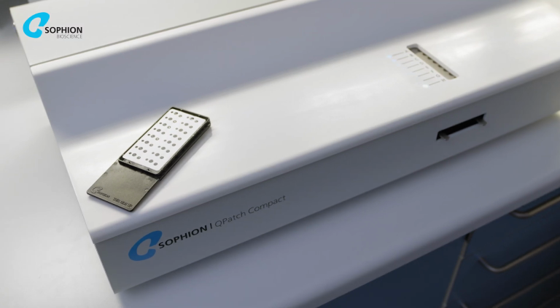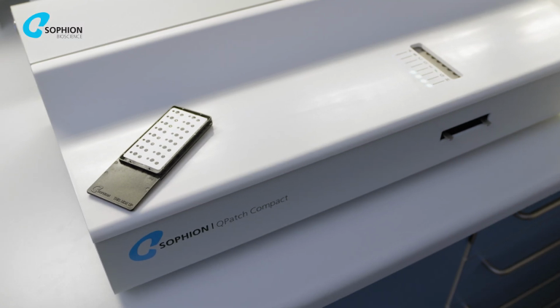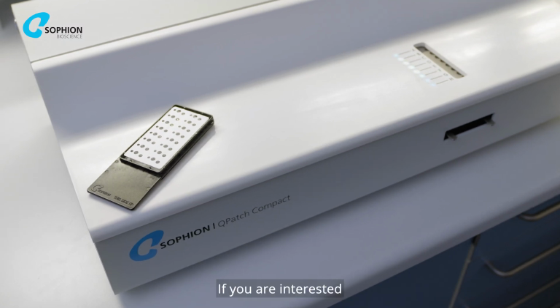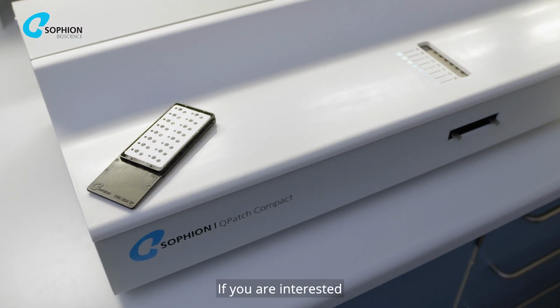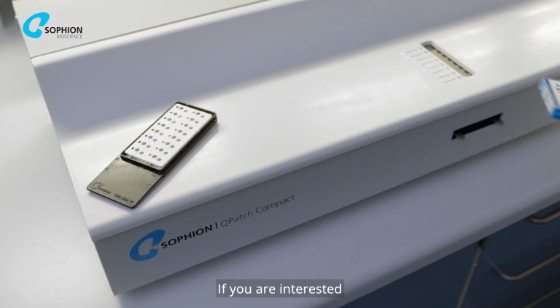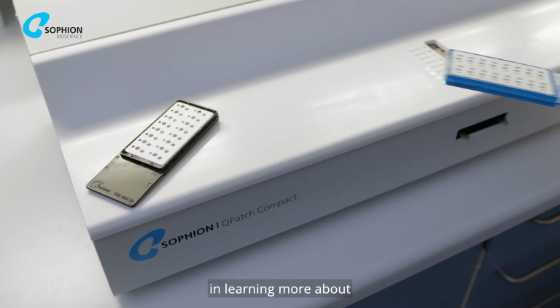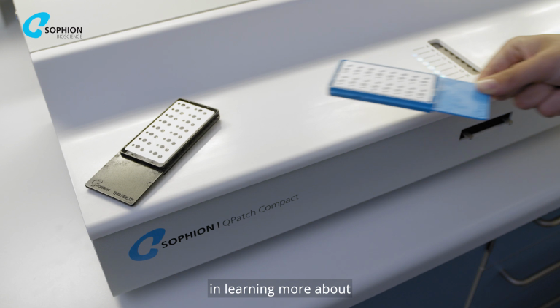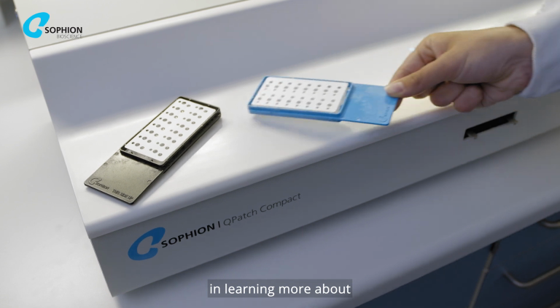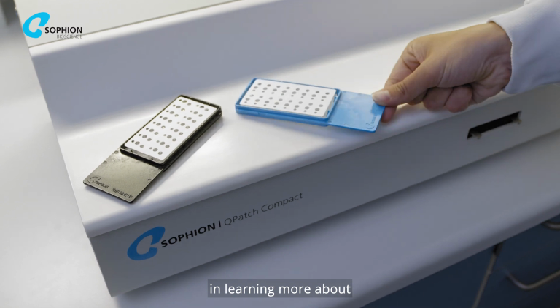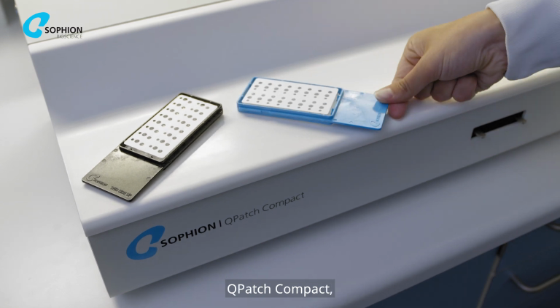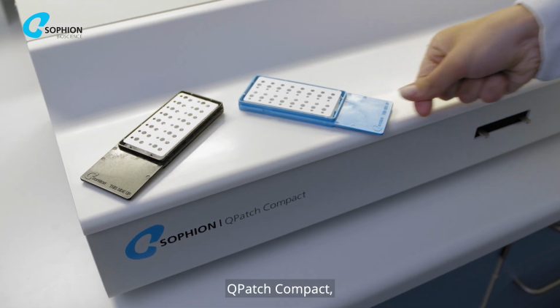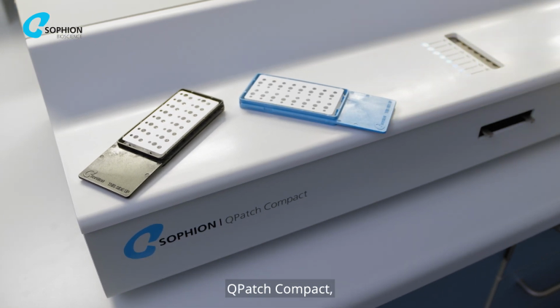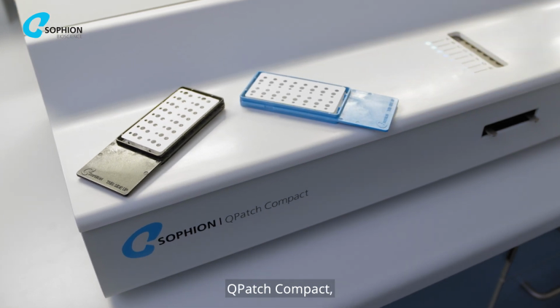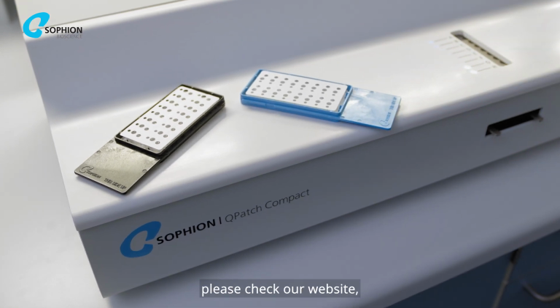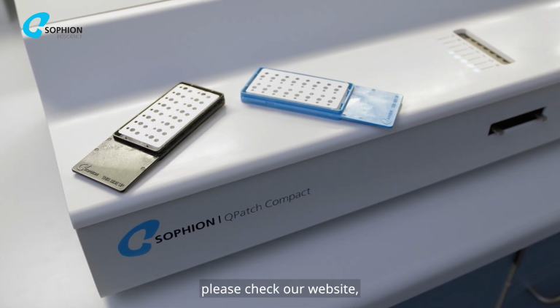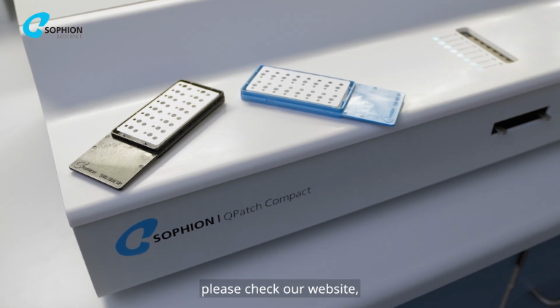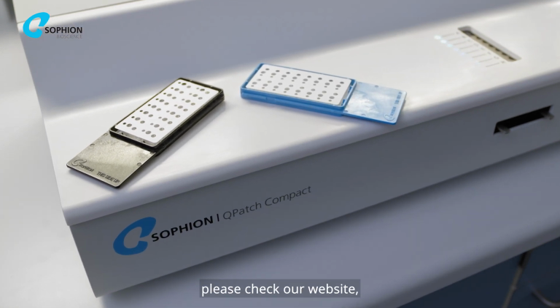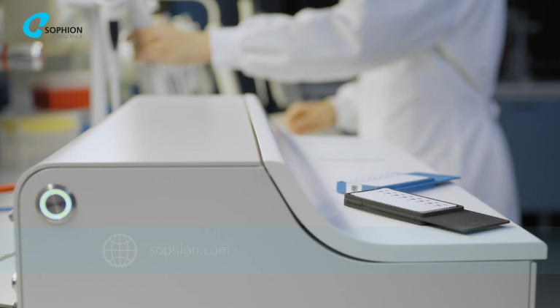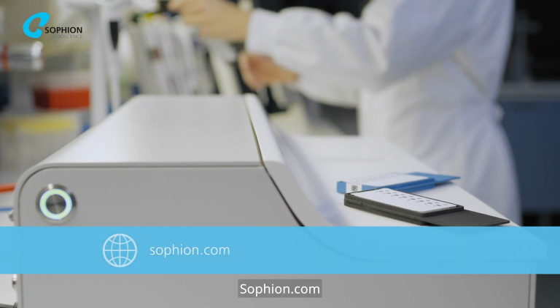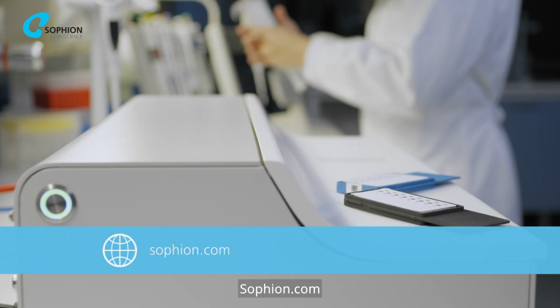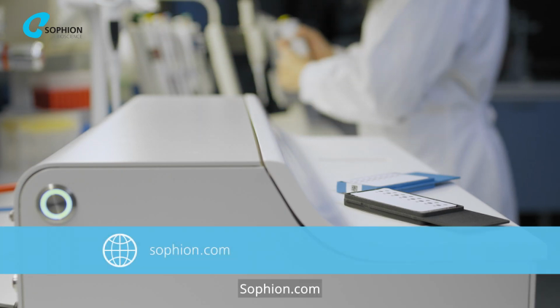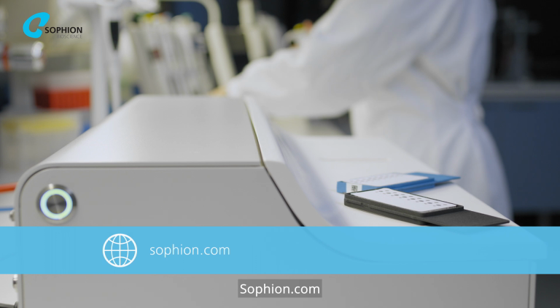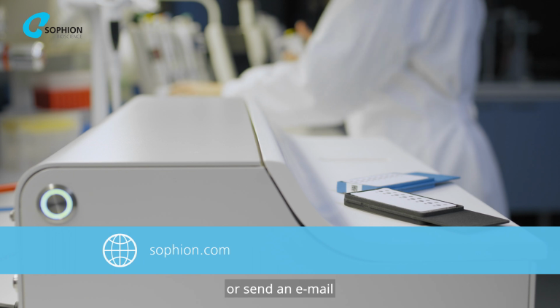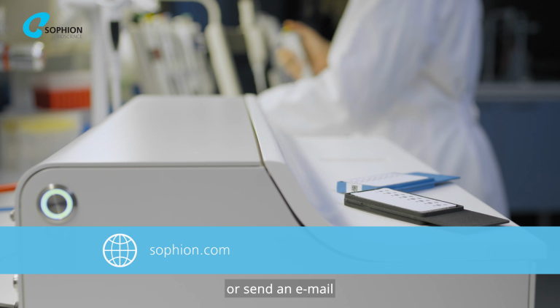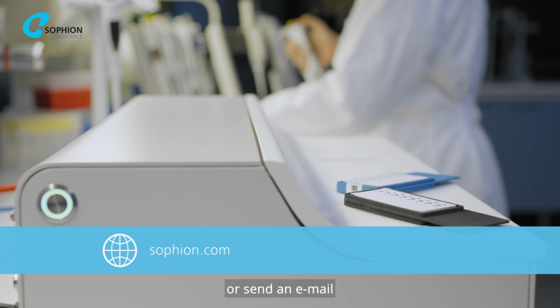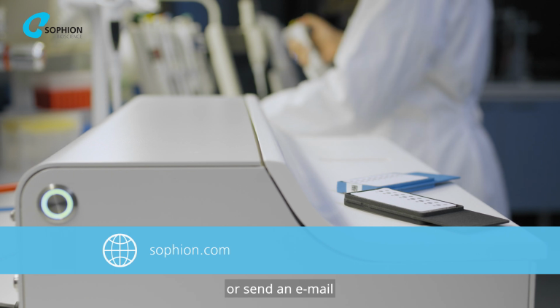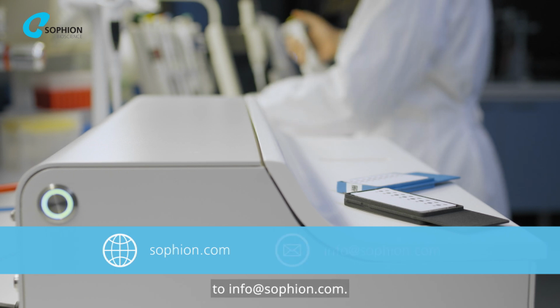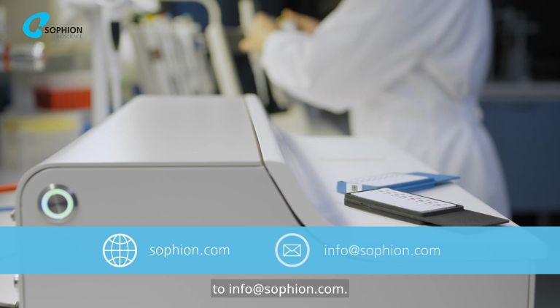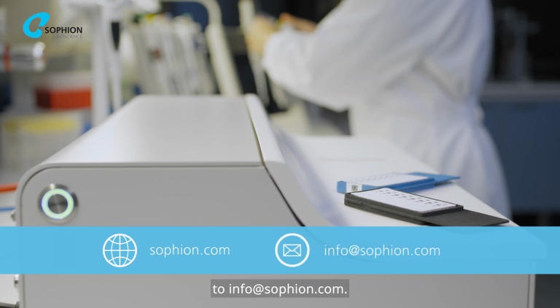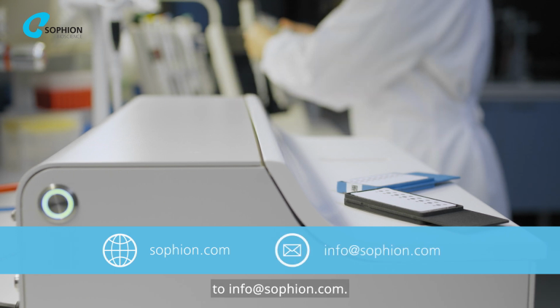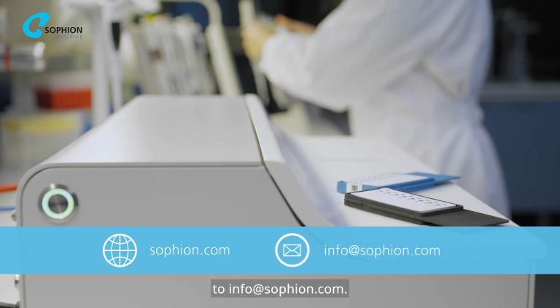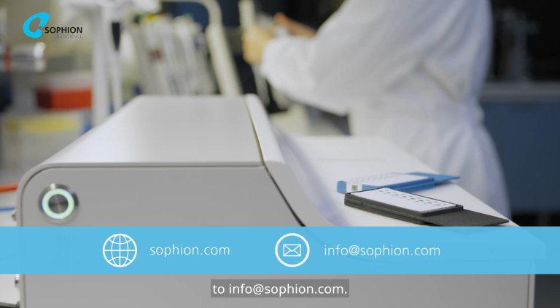If you are interested in learning more about Q-Patch Compact, please check our website sofian.com or send an email to info at sofian.com.